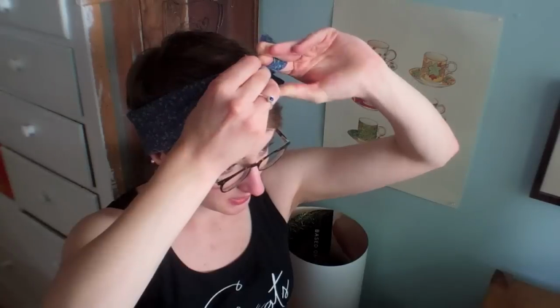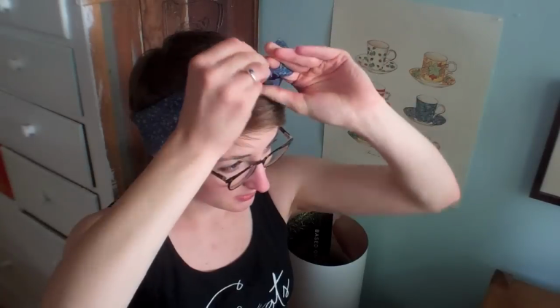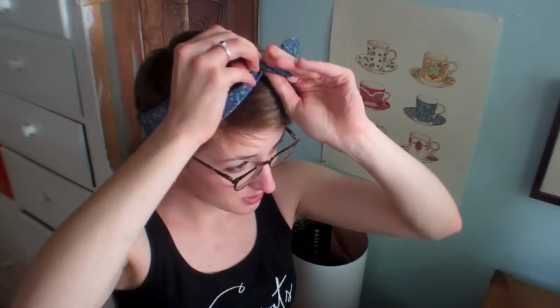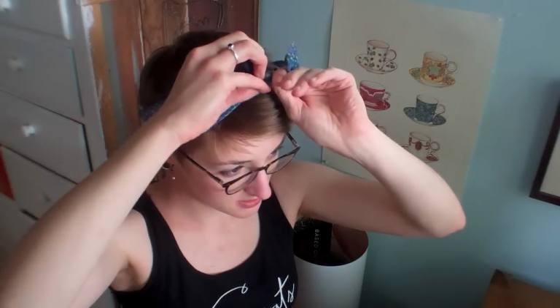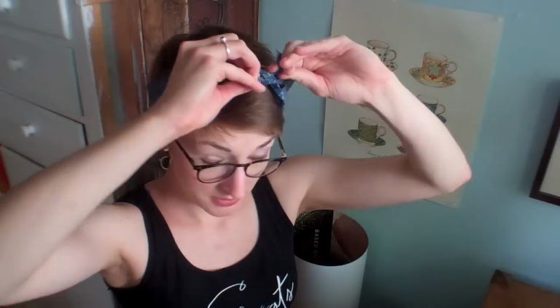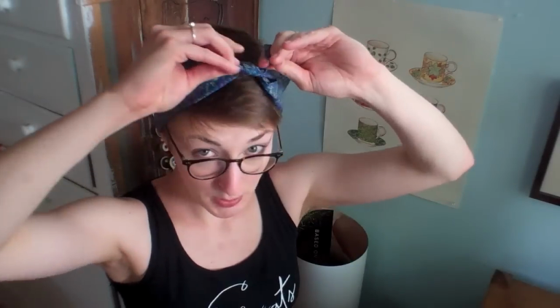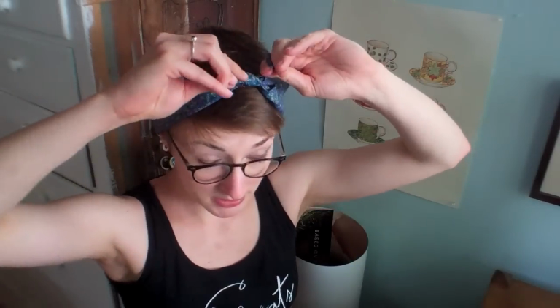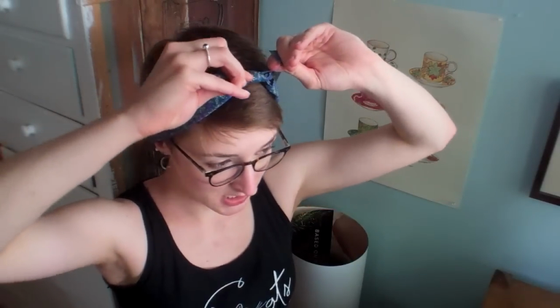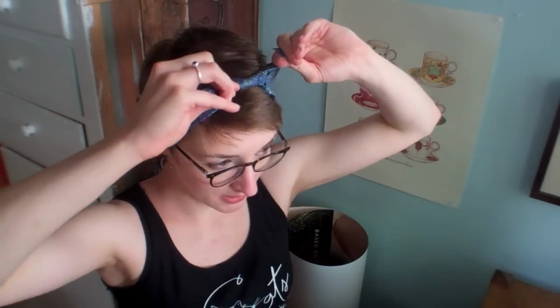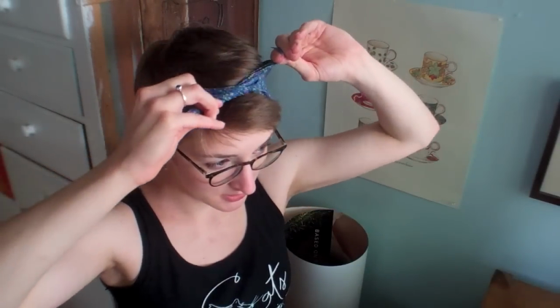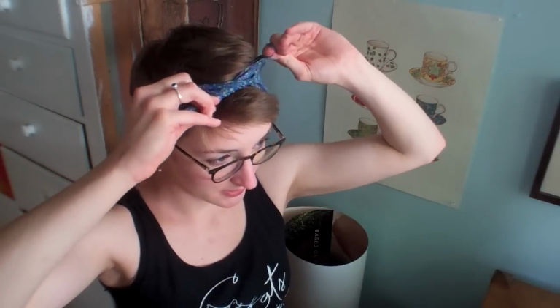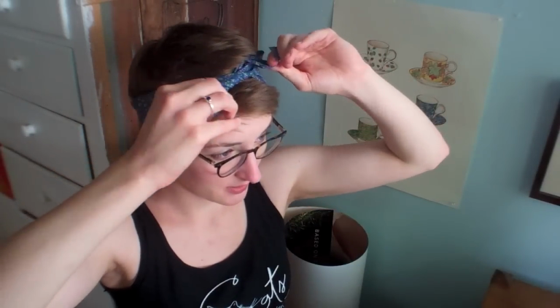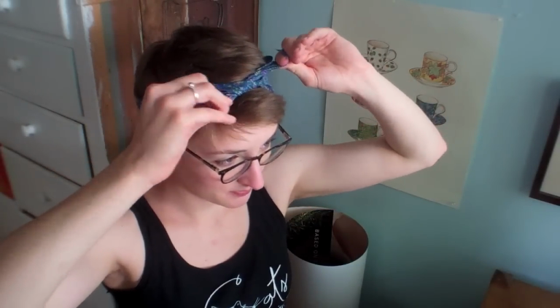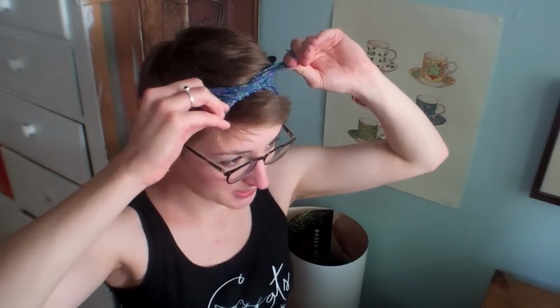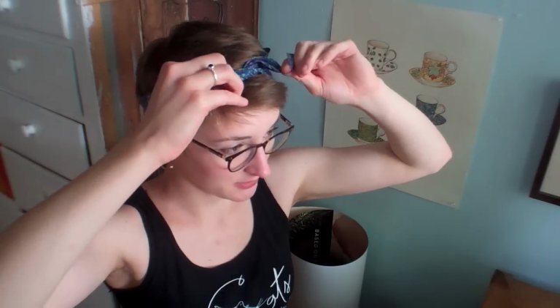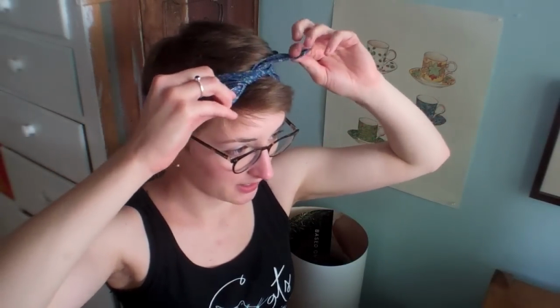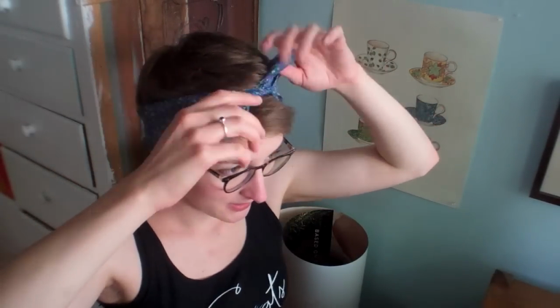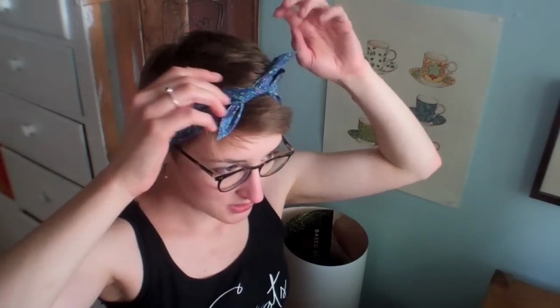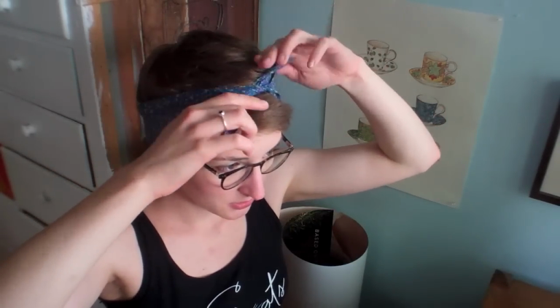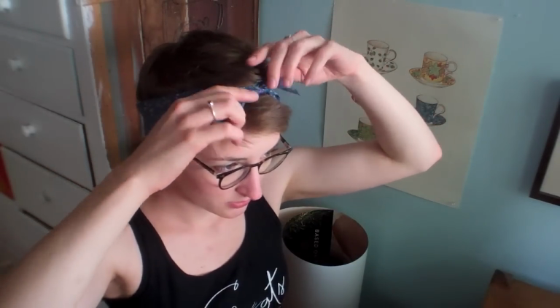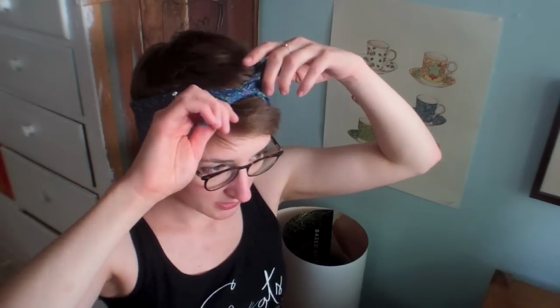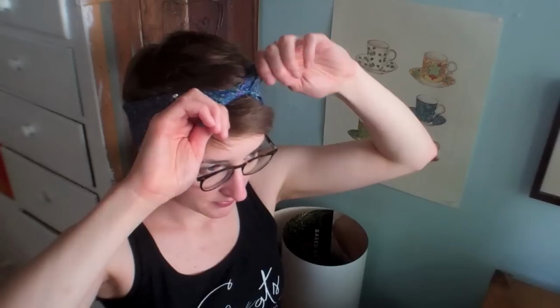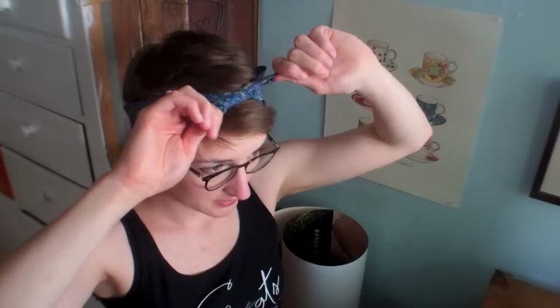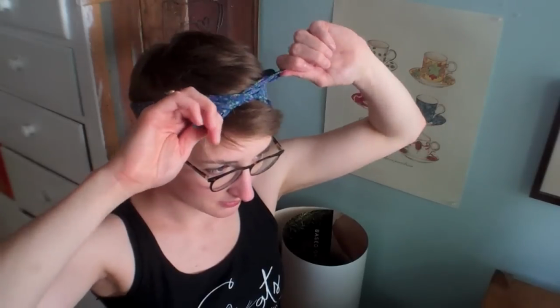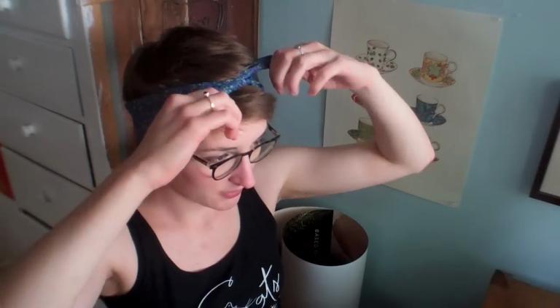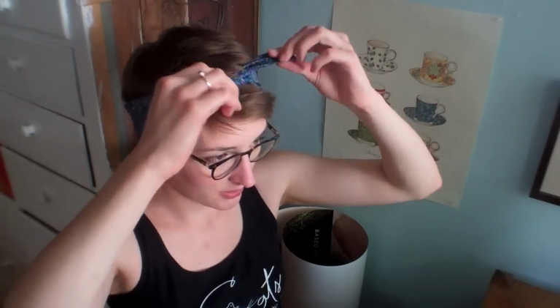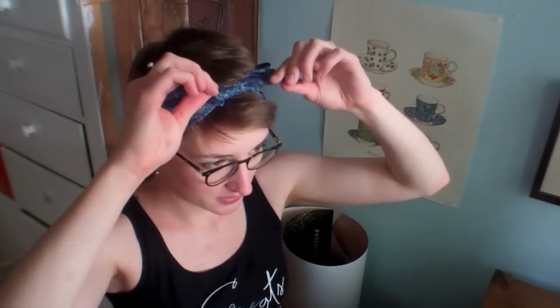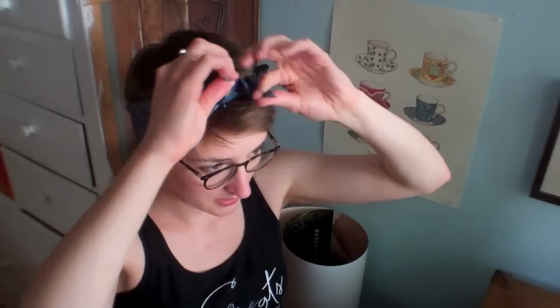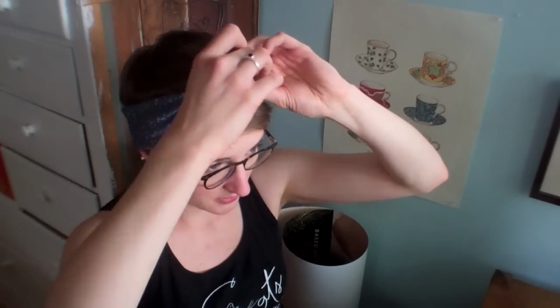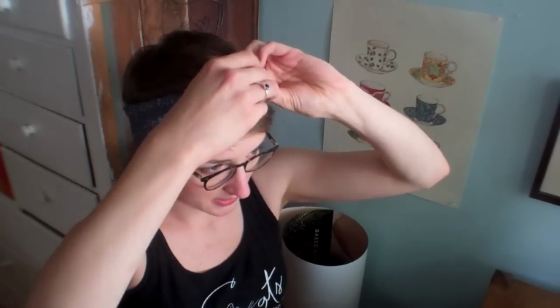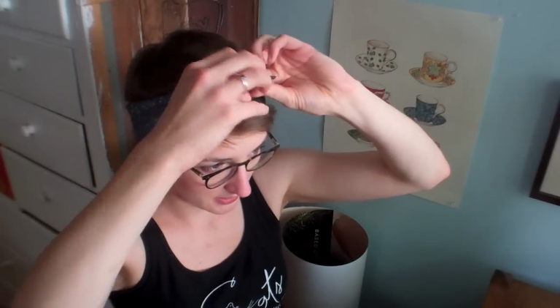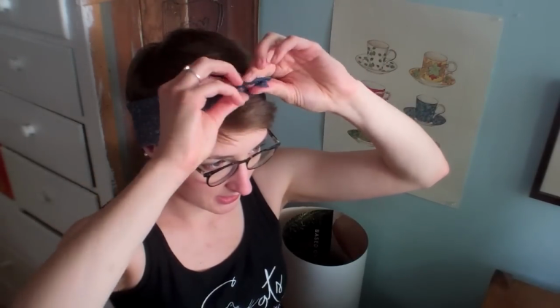Tie it once. You're probably gonna get some of your hair stuck in there — I definitely have. That's too loose for me, so I tie it again.